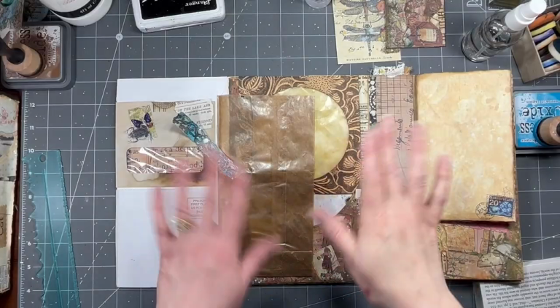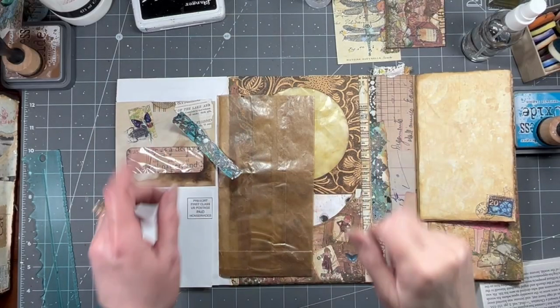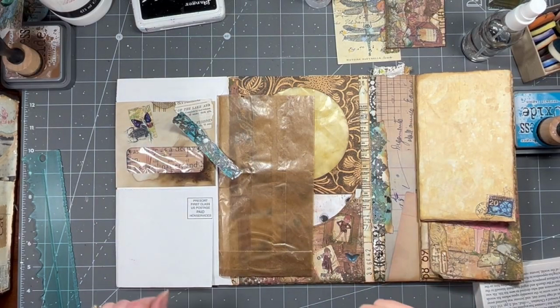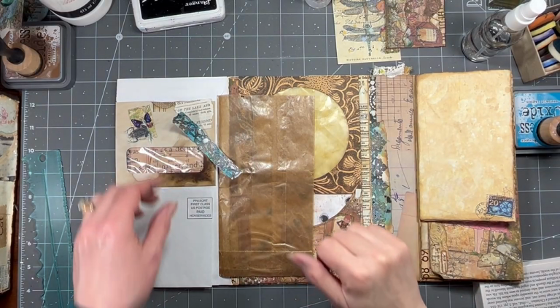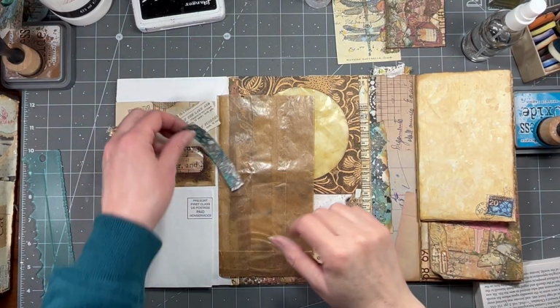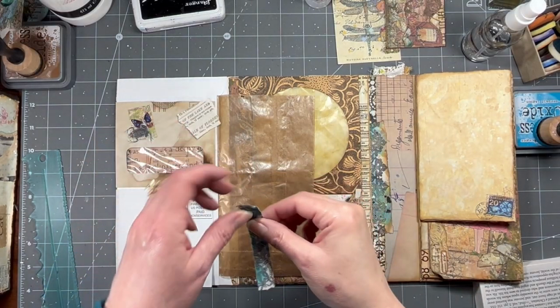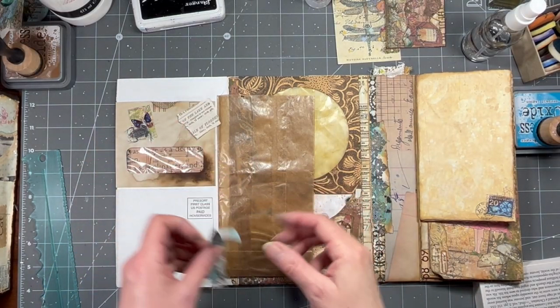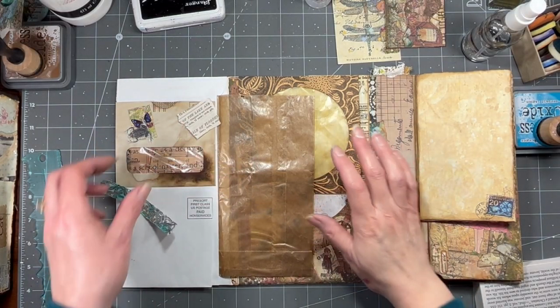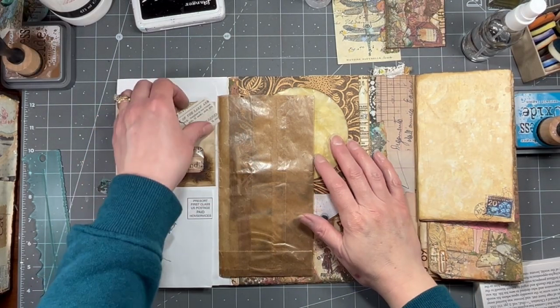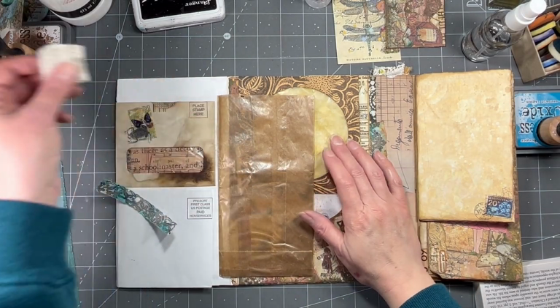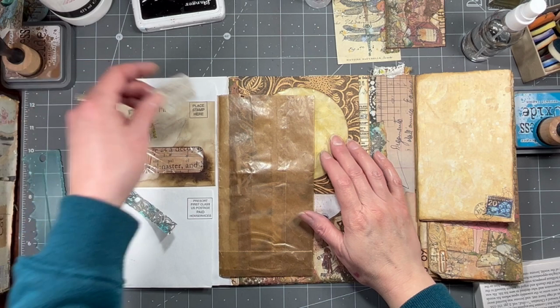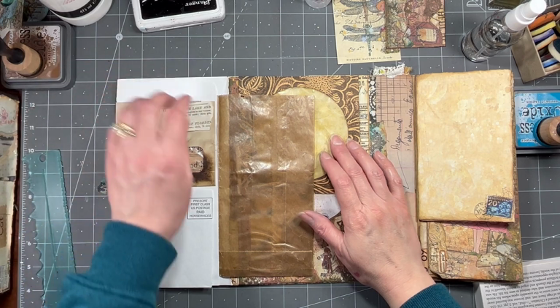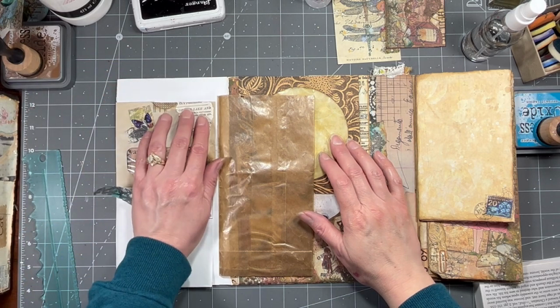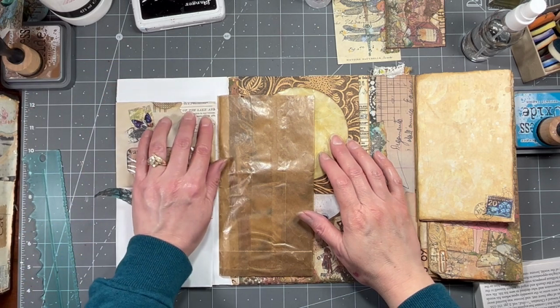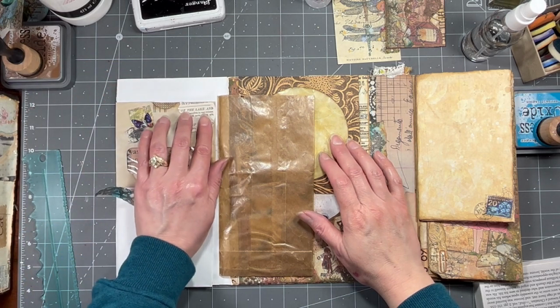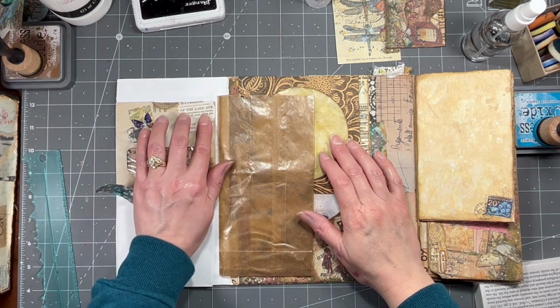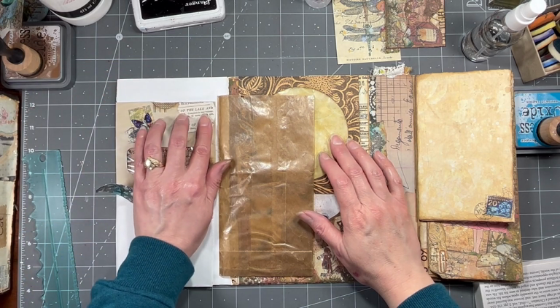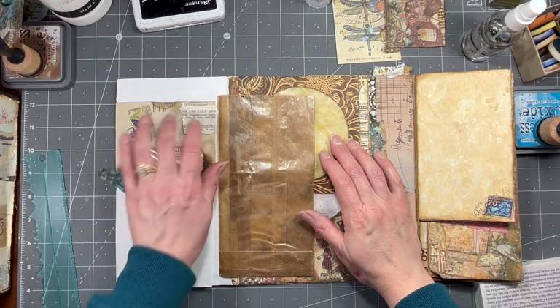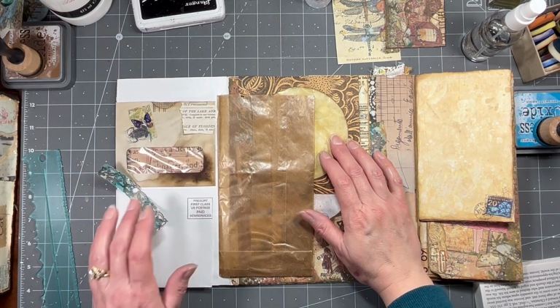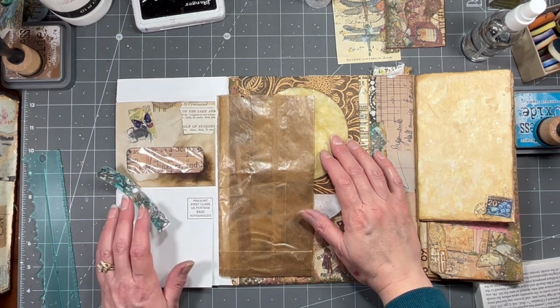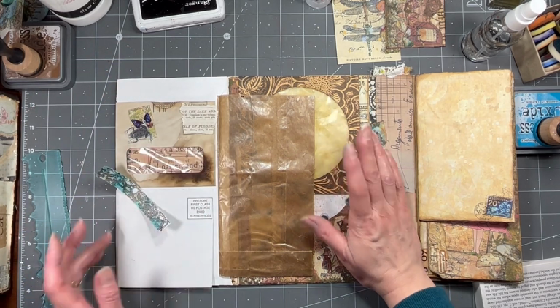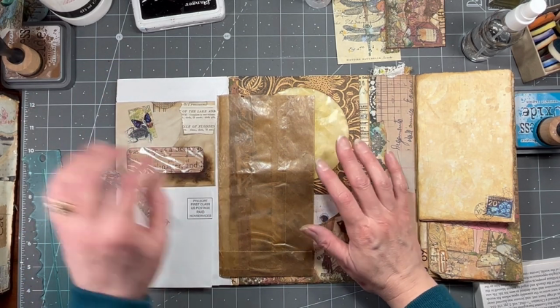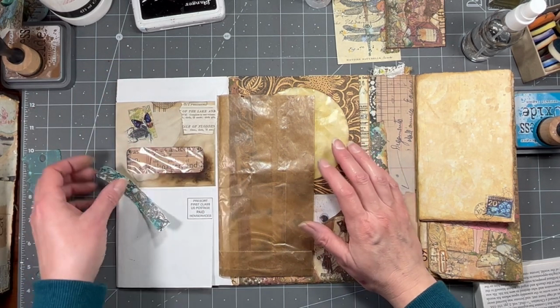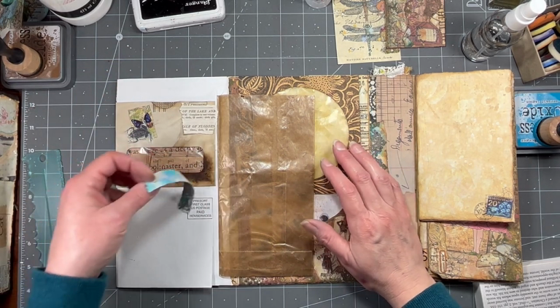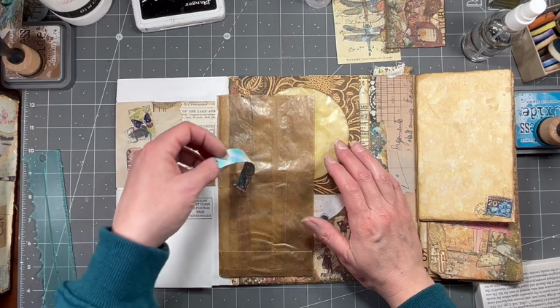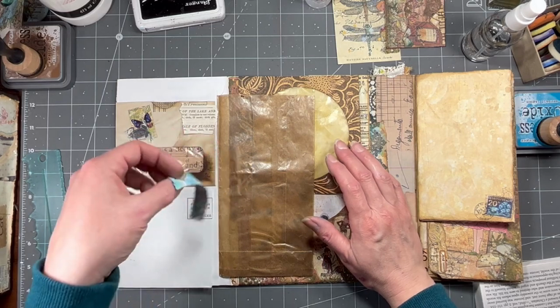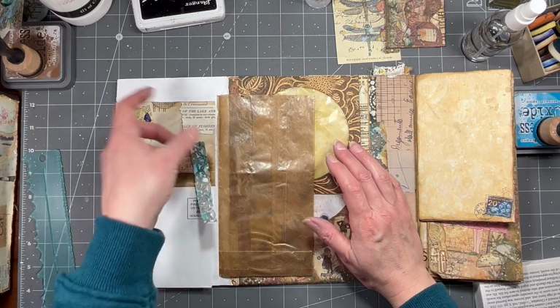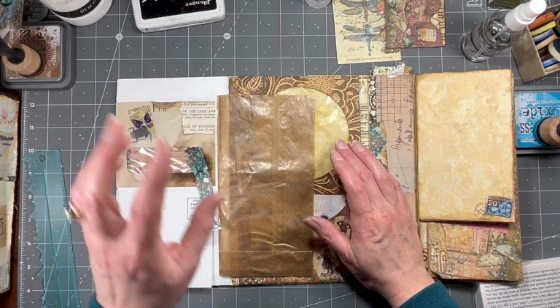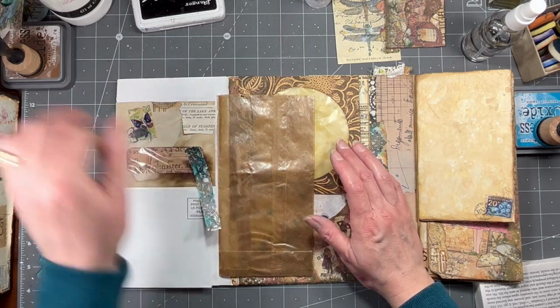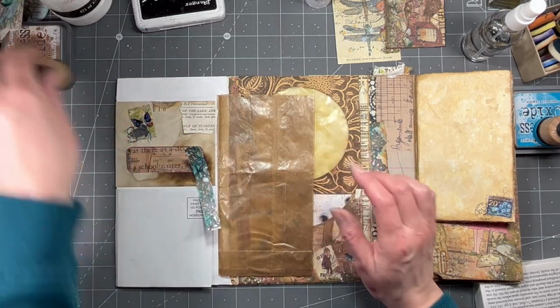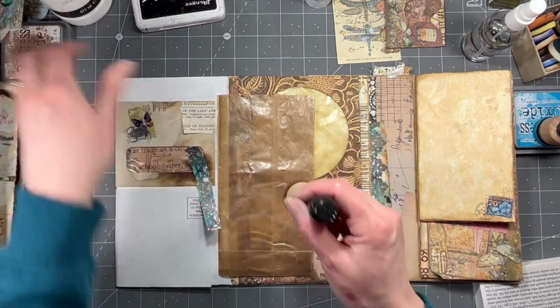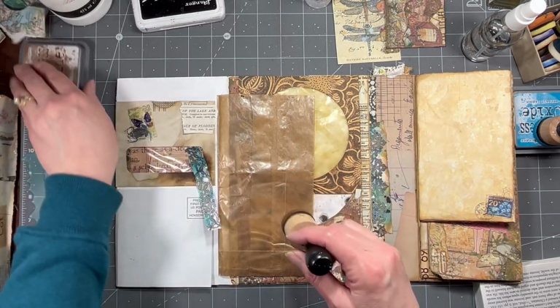Hi everybody, it's Amy at Crafty Cat. I just finished my Marguerite Miller collage challenge video that you guys will see tomorrow. I'm doing them backwards and out of order, and I thought I would come on and continue work on this.